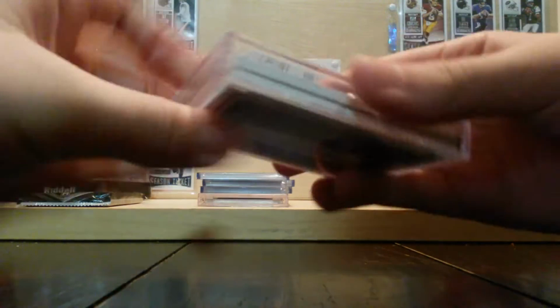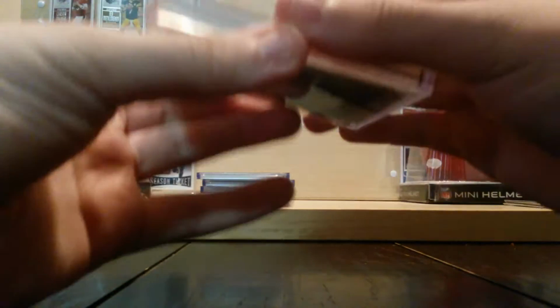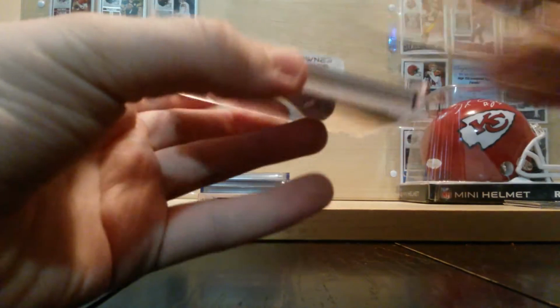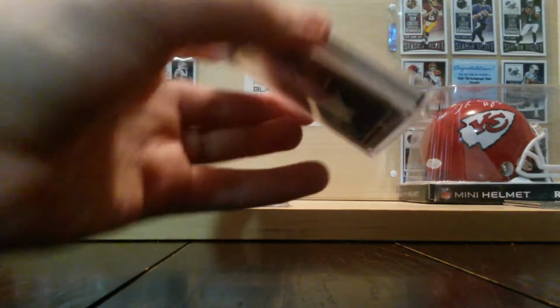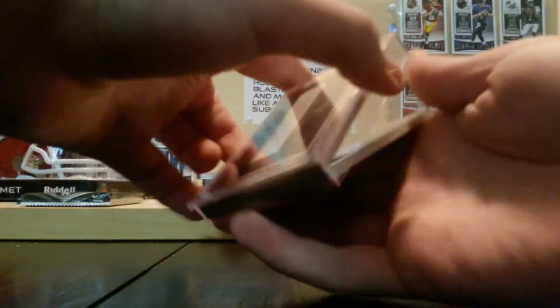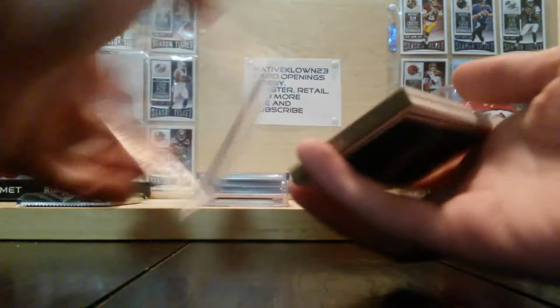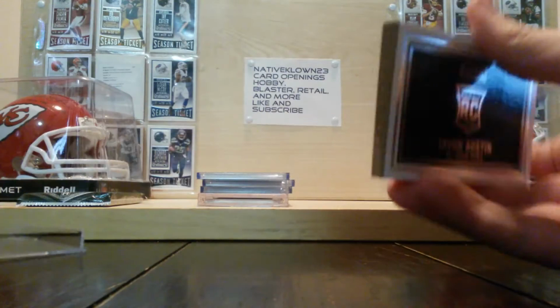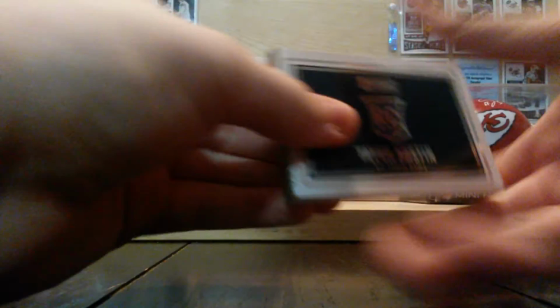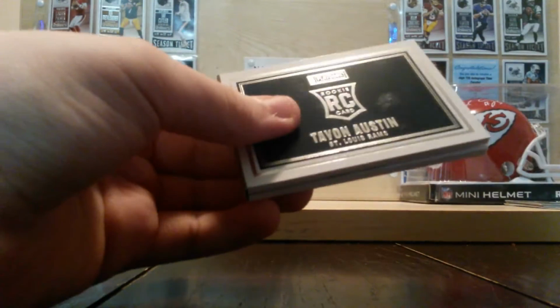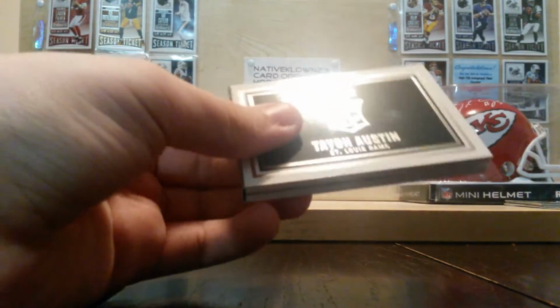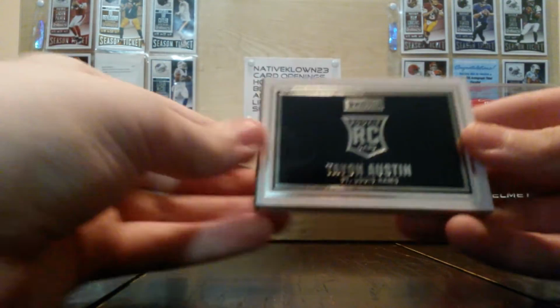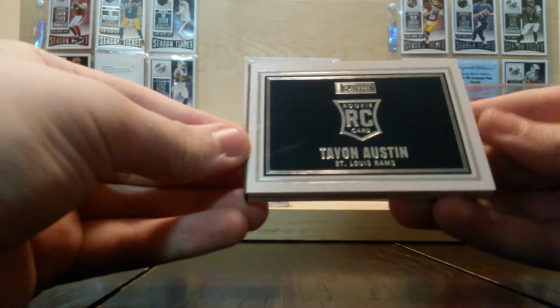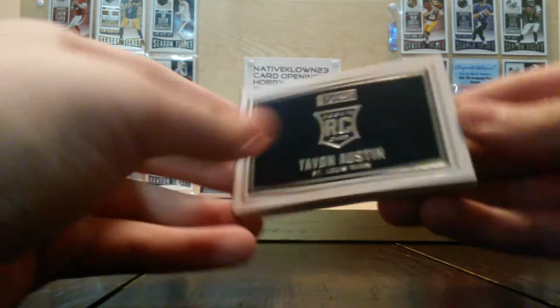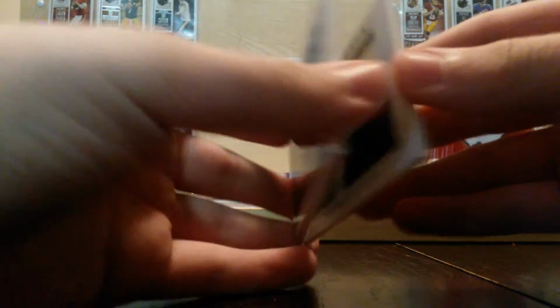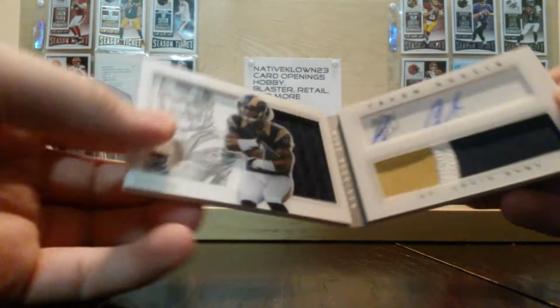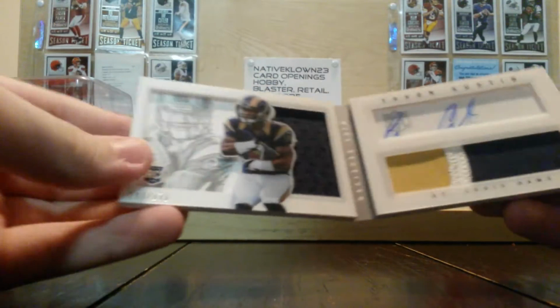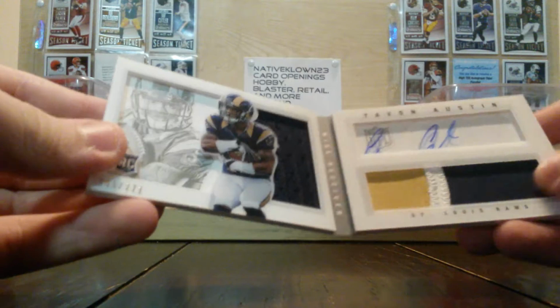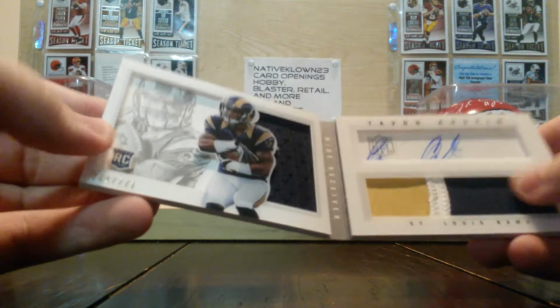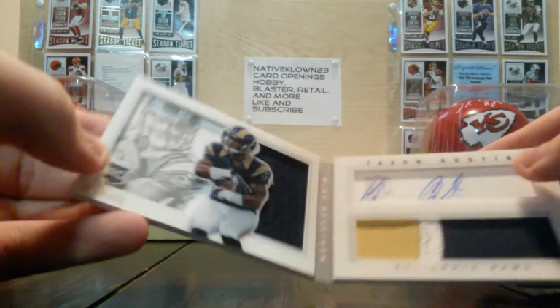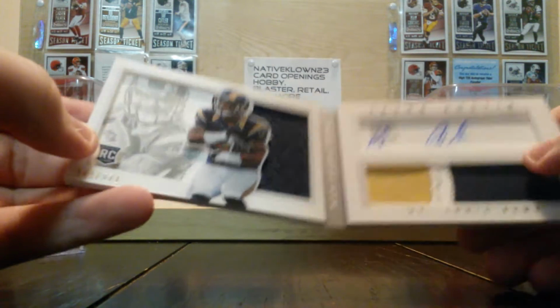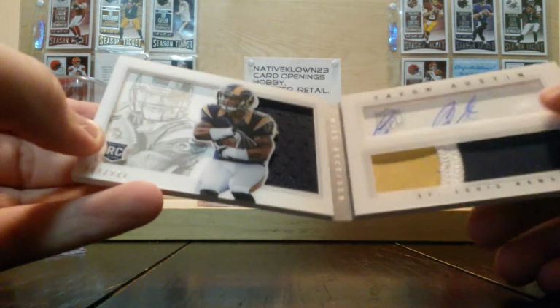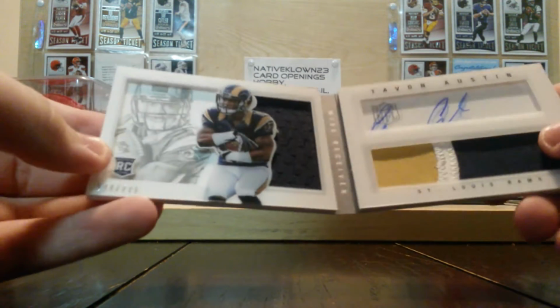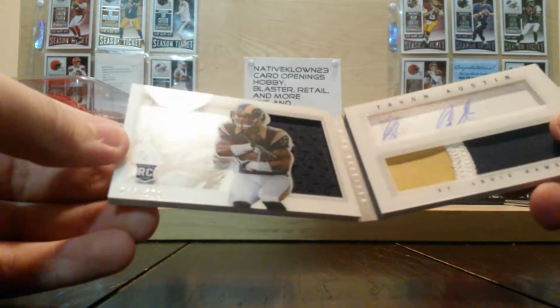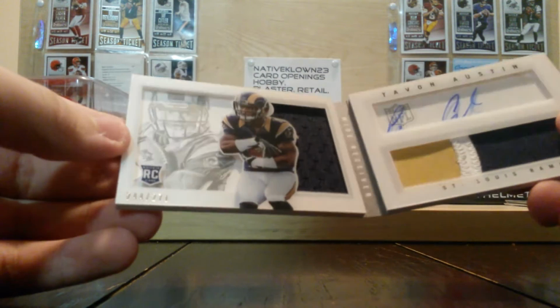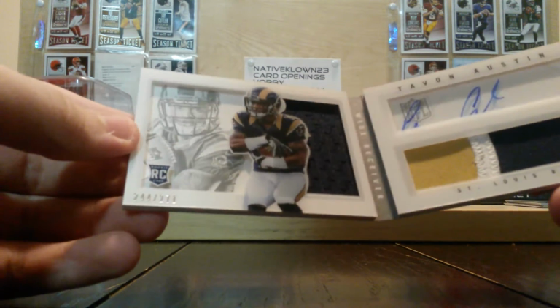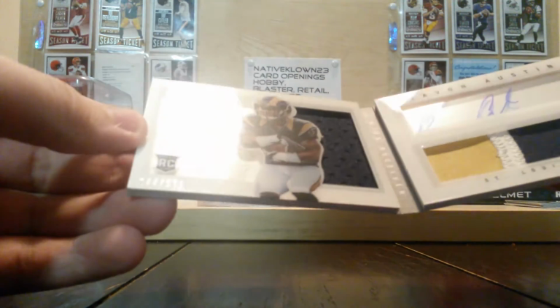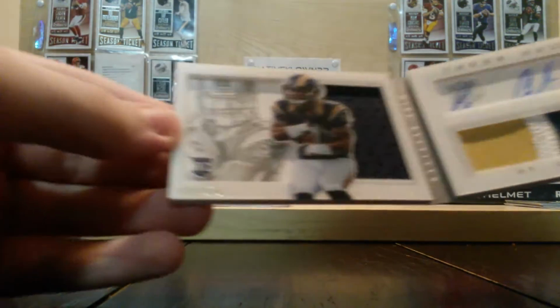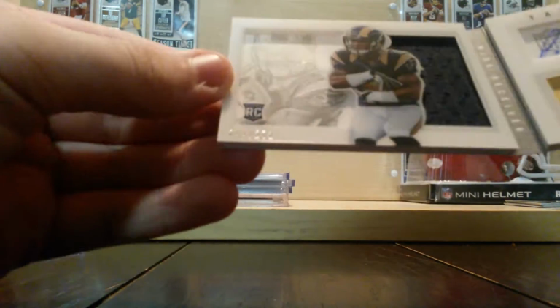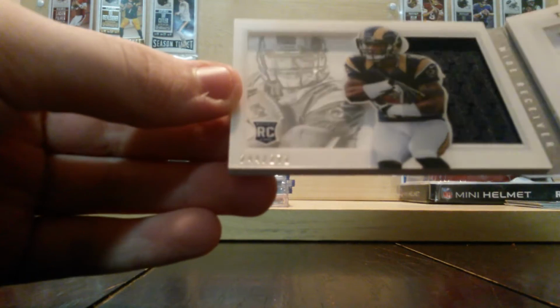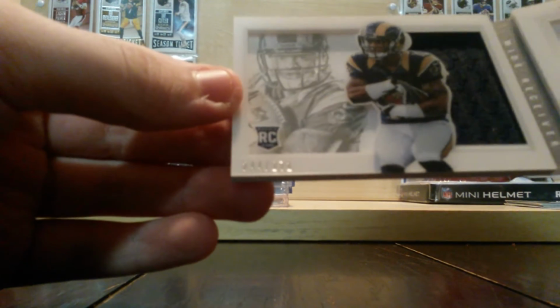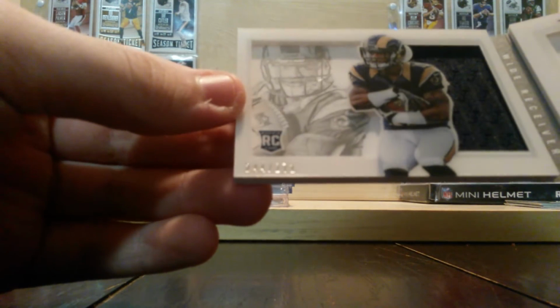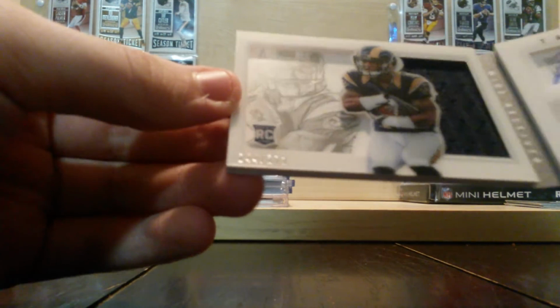And this Playbook — it's a Tavon Austin, three color patch with stitching, one card auto, 244 out of 271, he's a rookie.